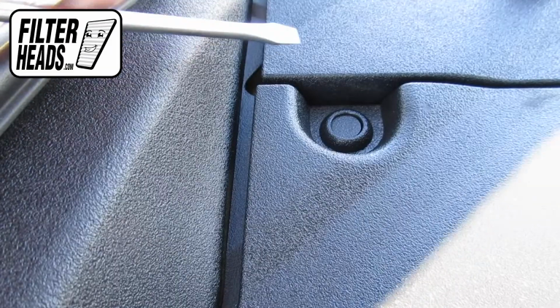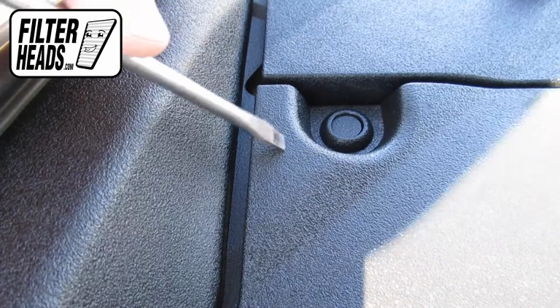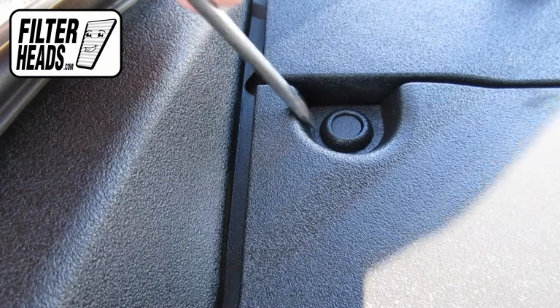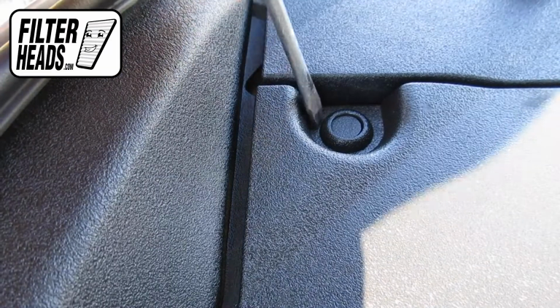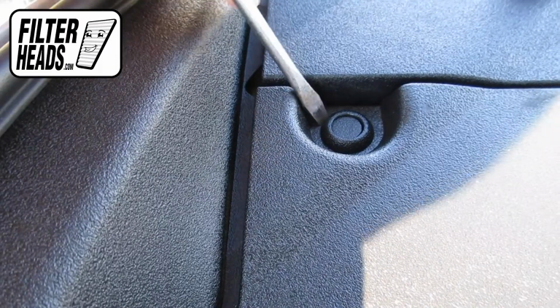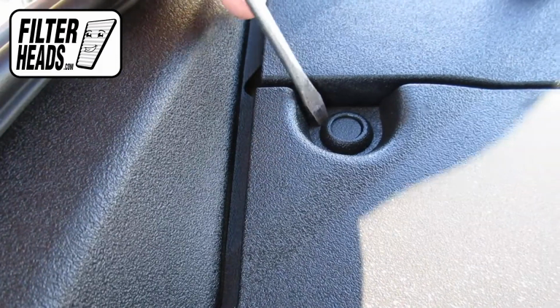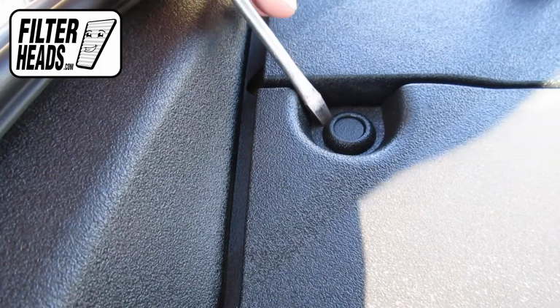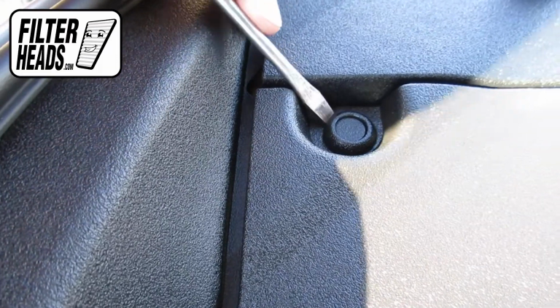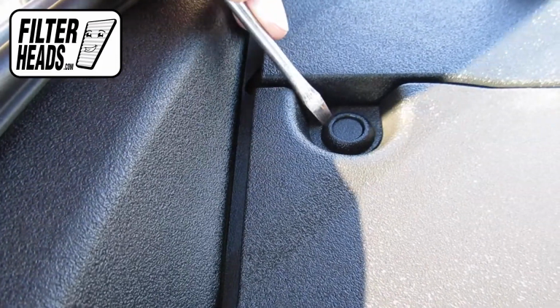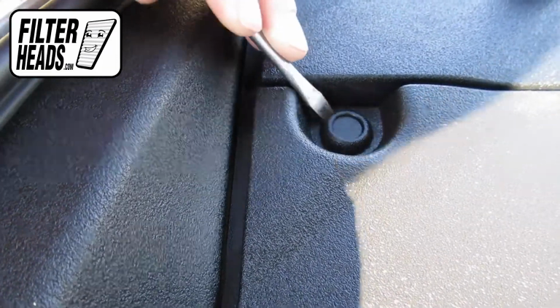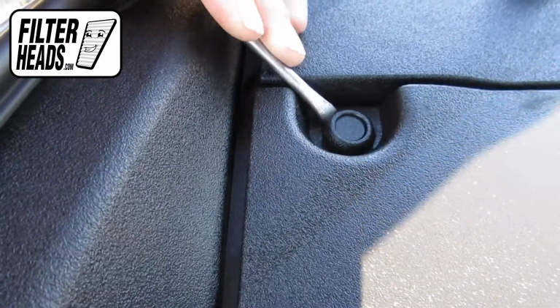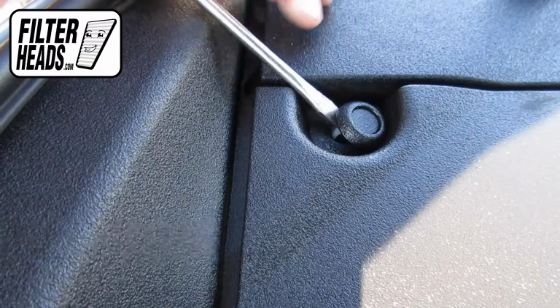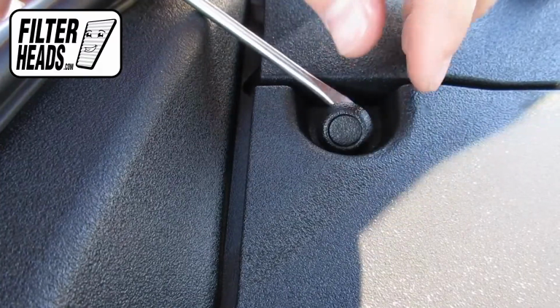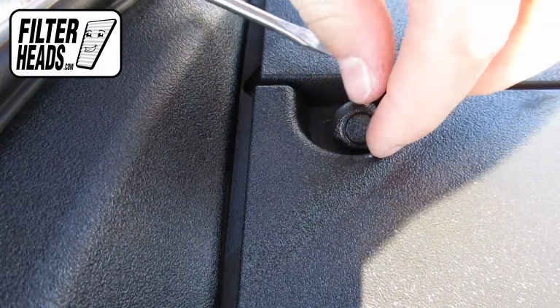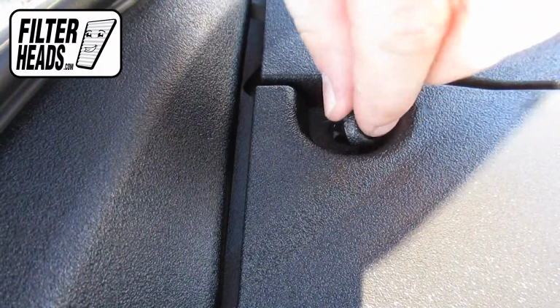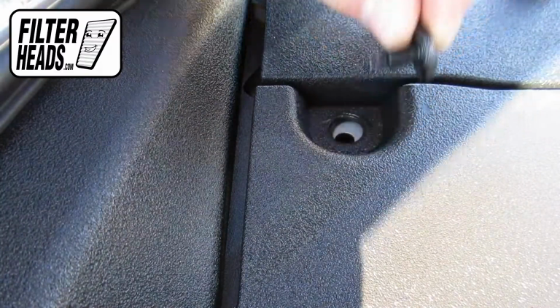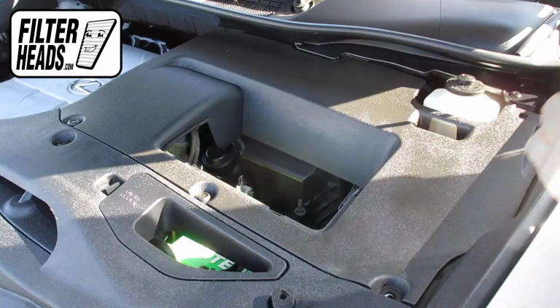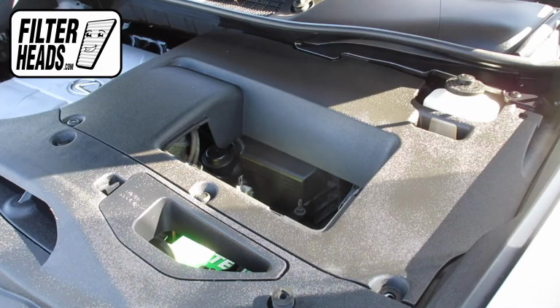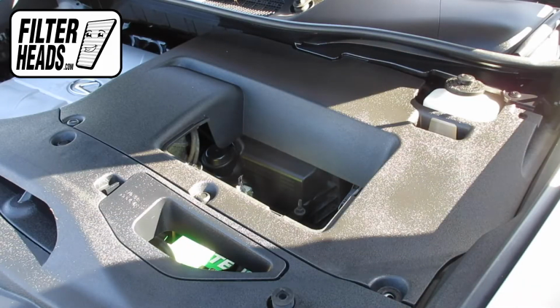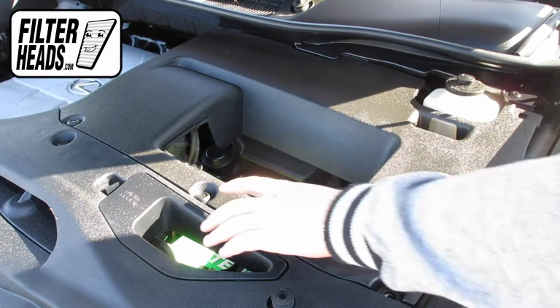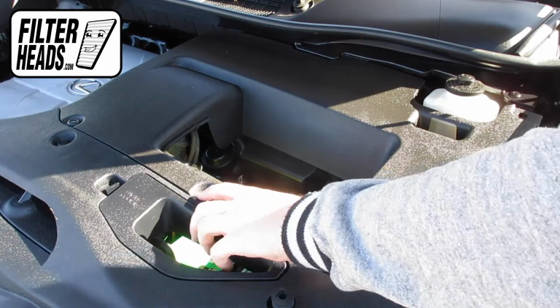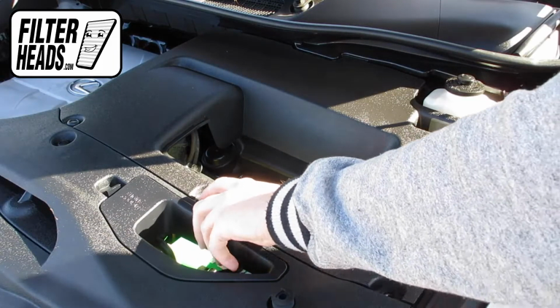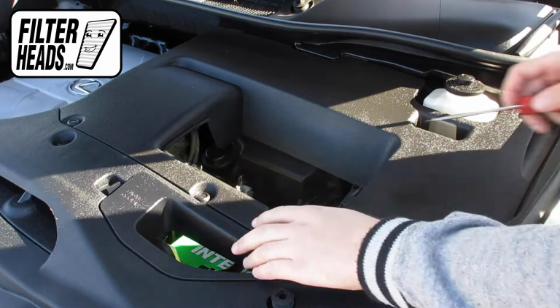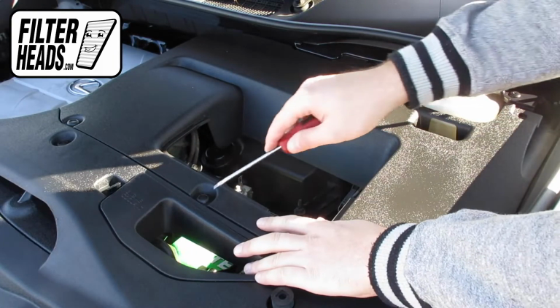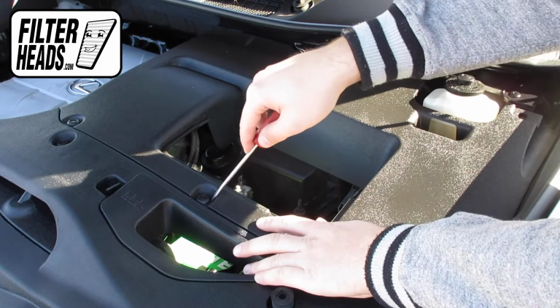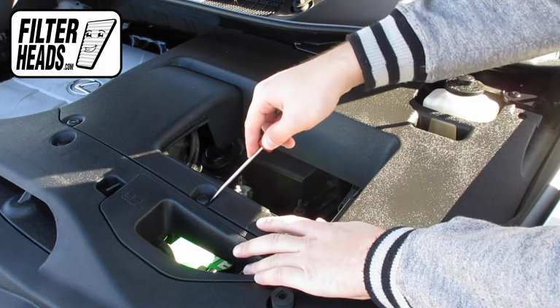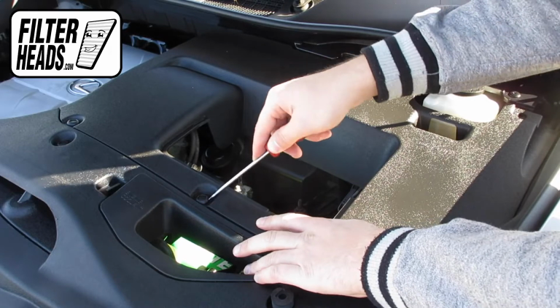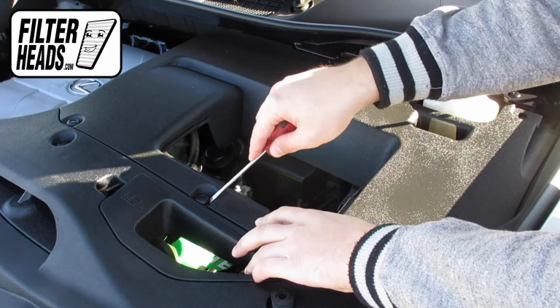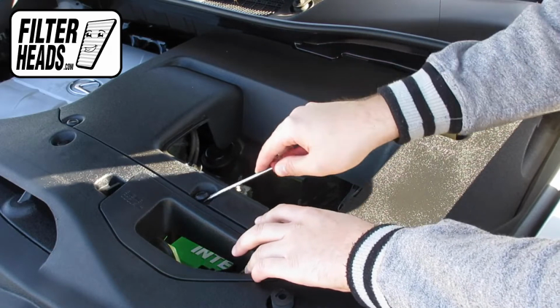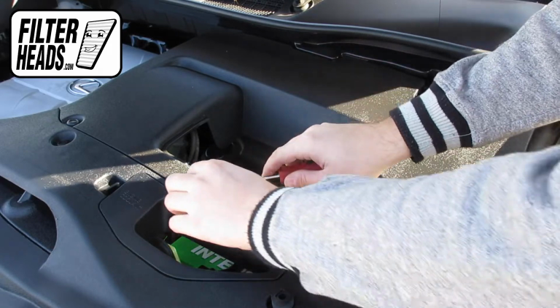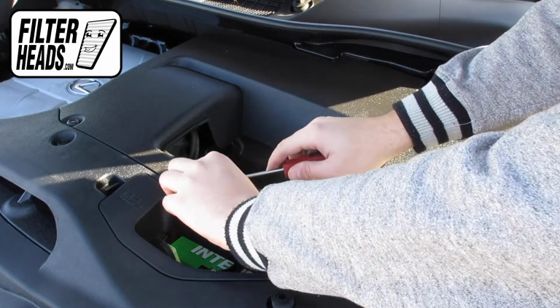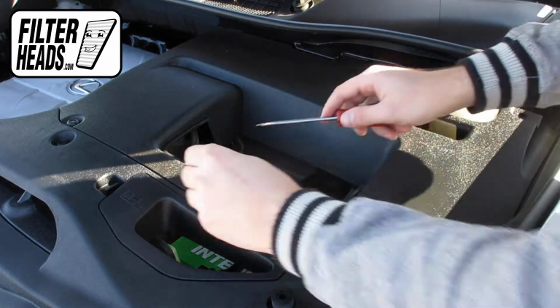A special tool may be required, but these rivets in particular can be removed by carefully applying pressure with a small, flathead screwdriver. Once the rivet is raised, you can safely pull it out with some force.